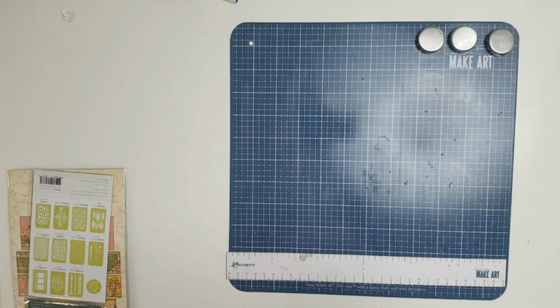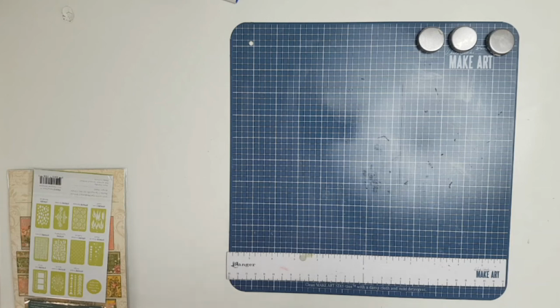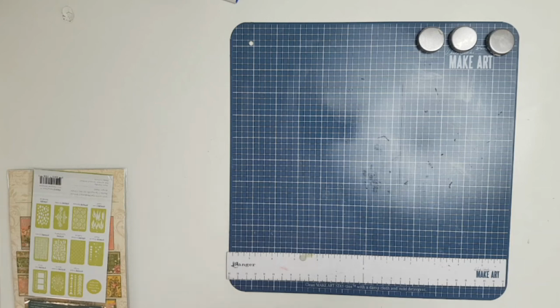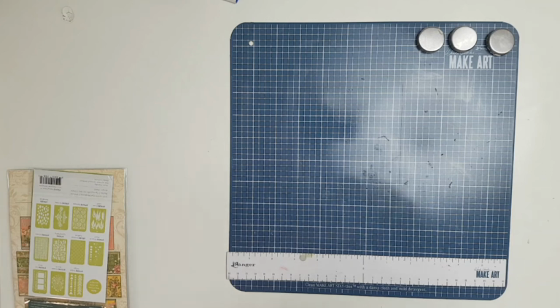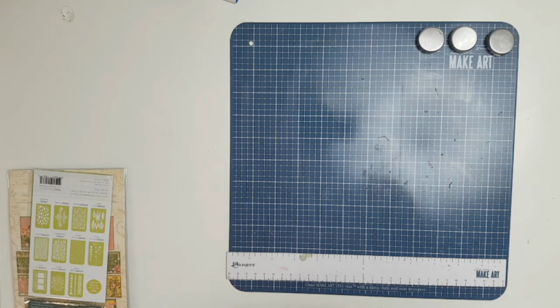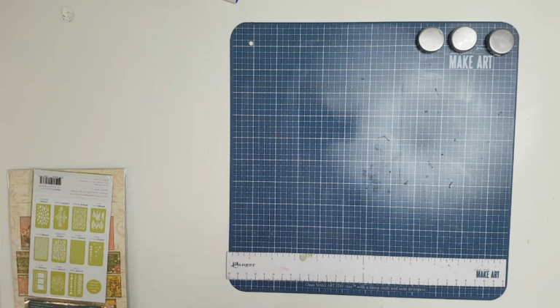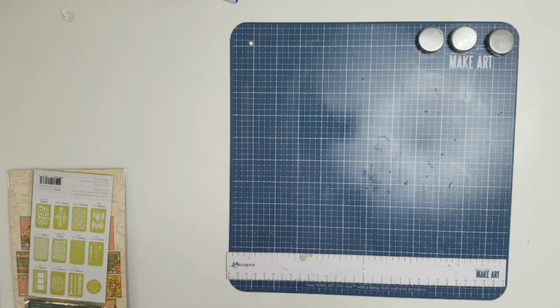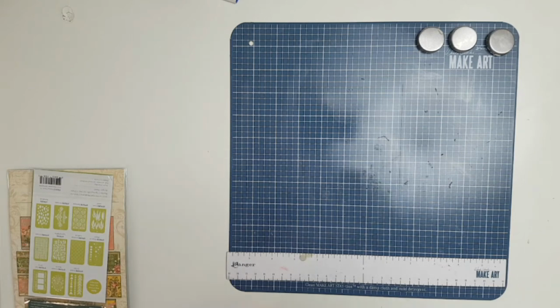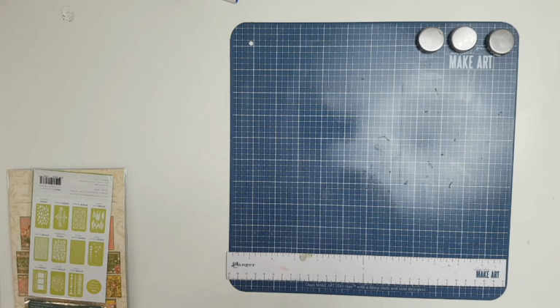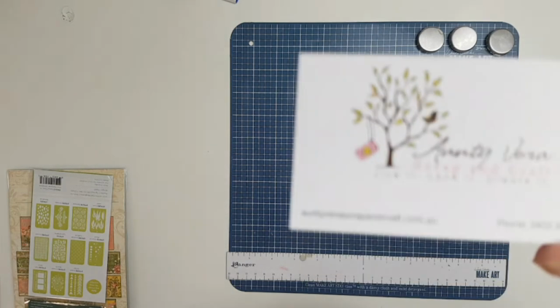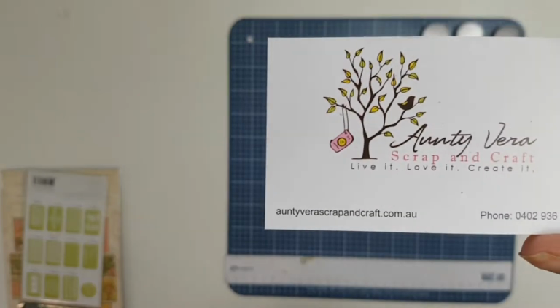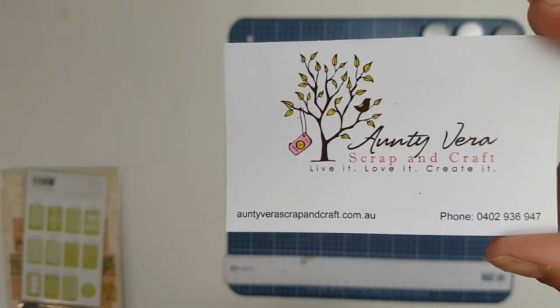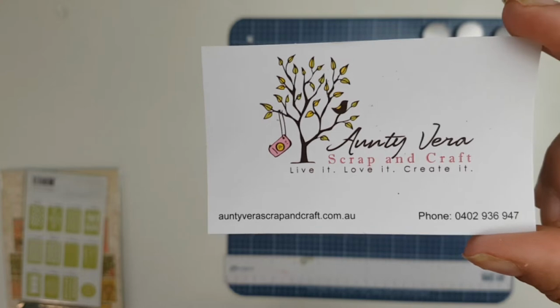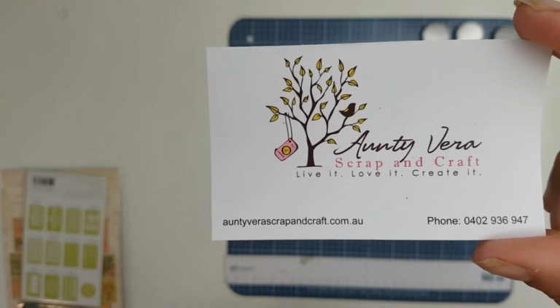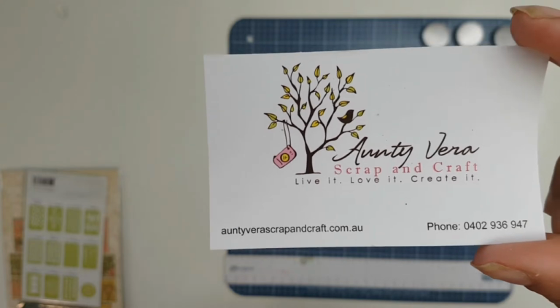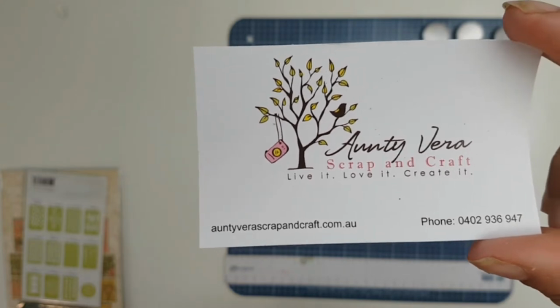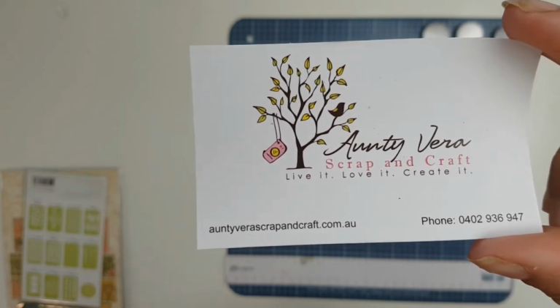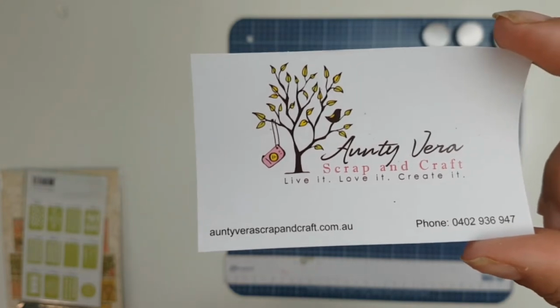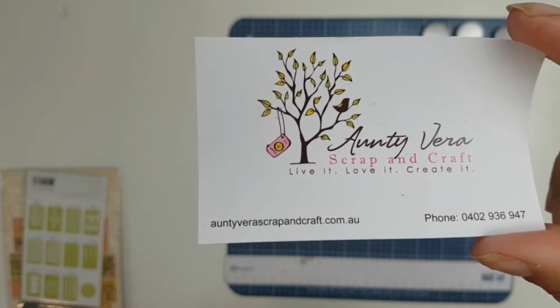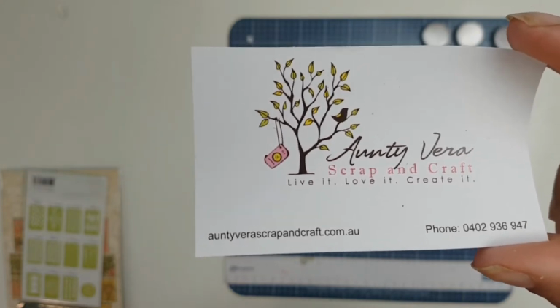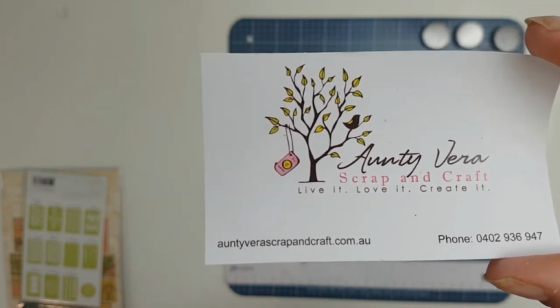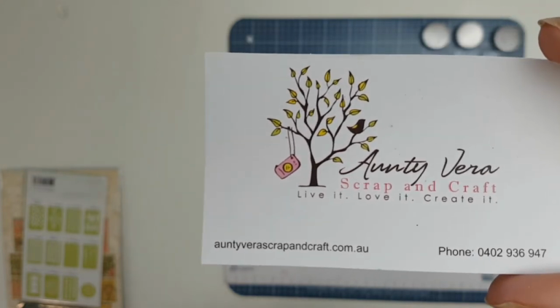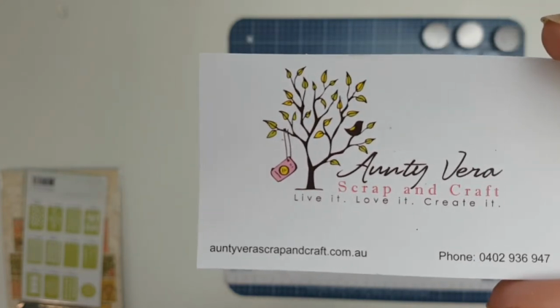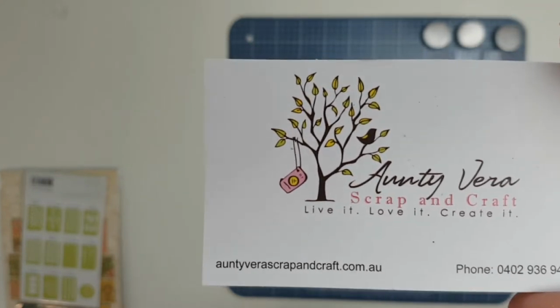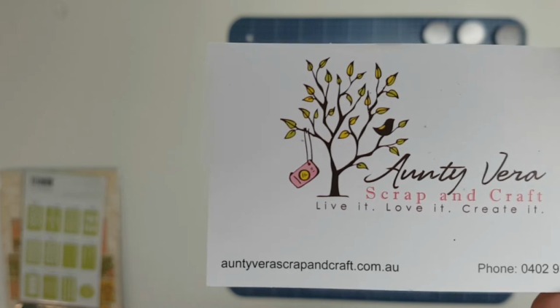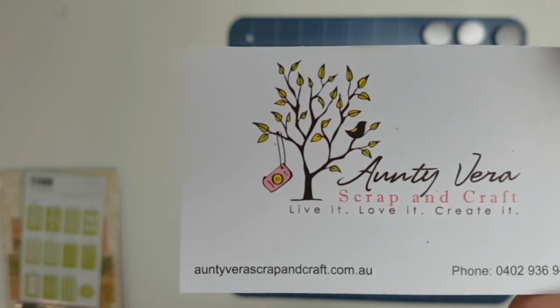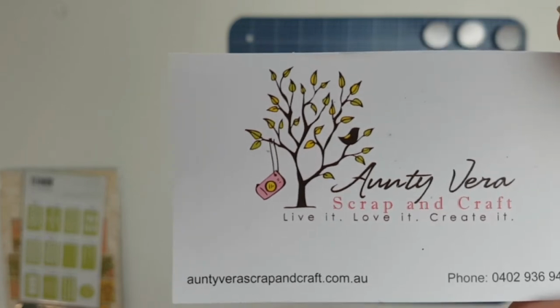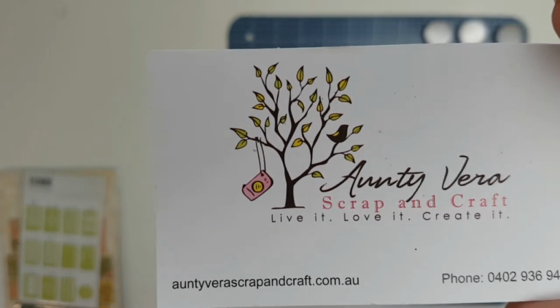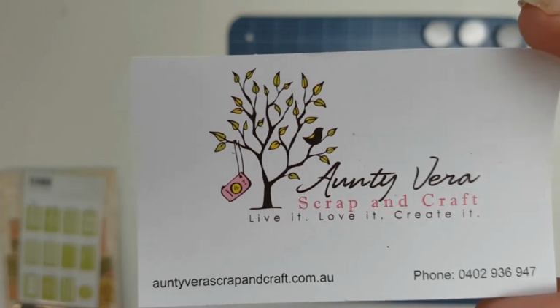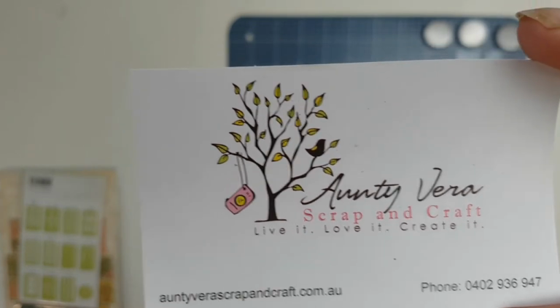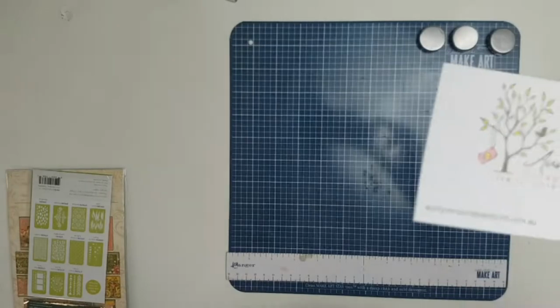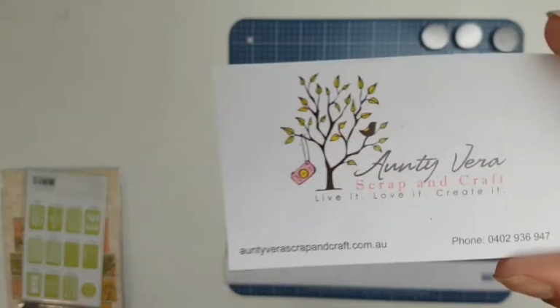Welcome! It's Sylvia from Aussie Scrapper and I have an unboxing for you from Auntie Vera's Scrap and Craft. I'm going to try and make this one live — well, not live, but I'm not going to narrate it. So let's start.